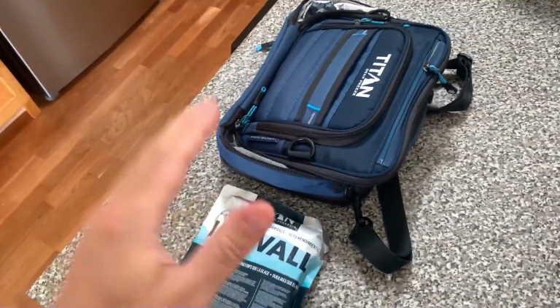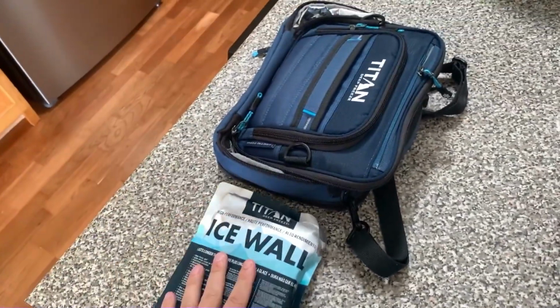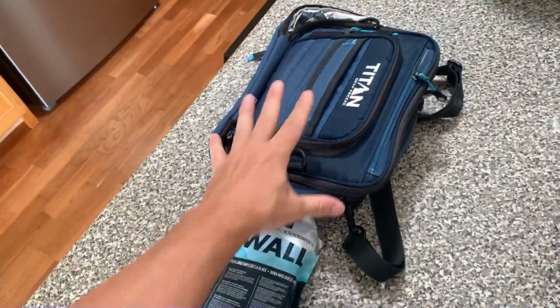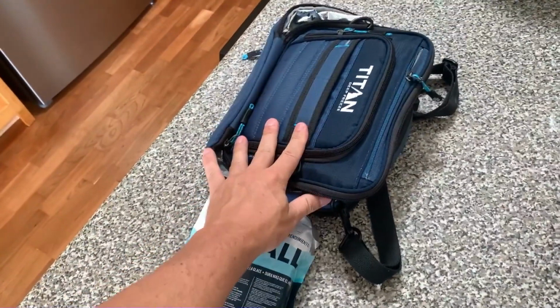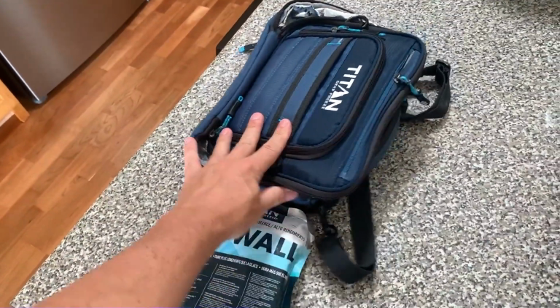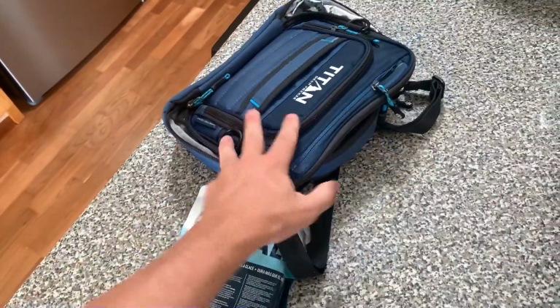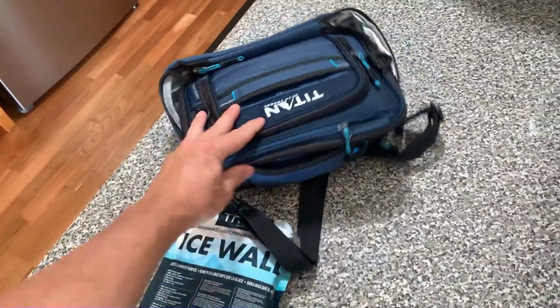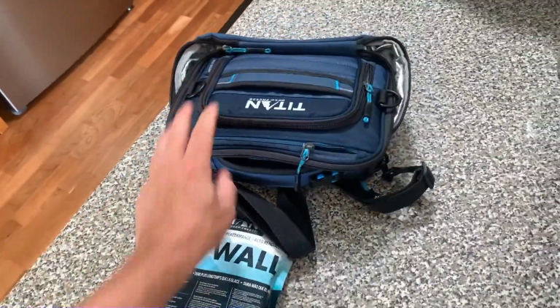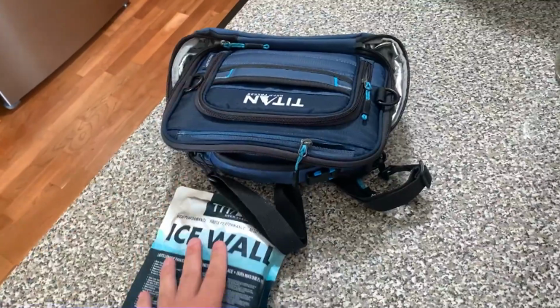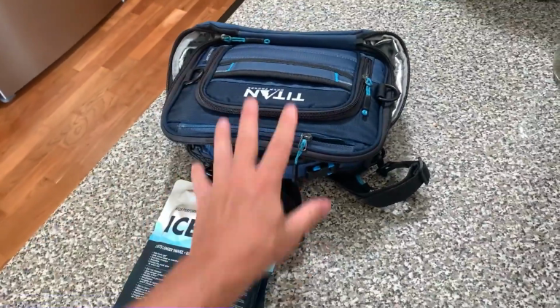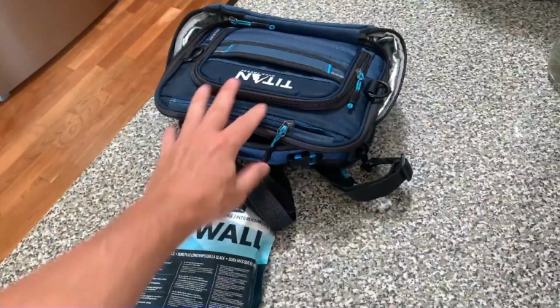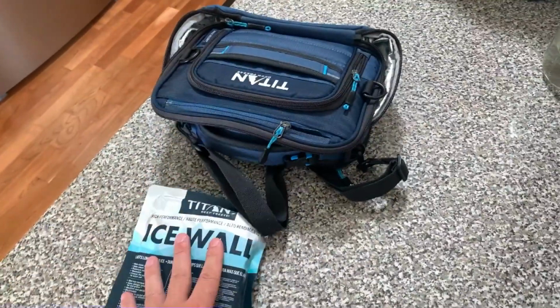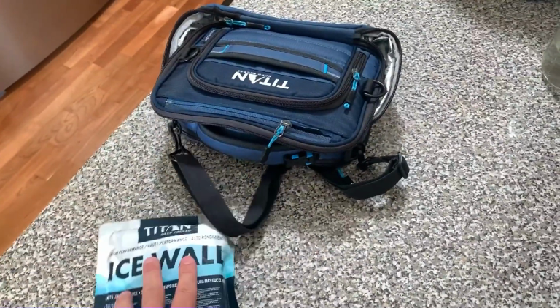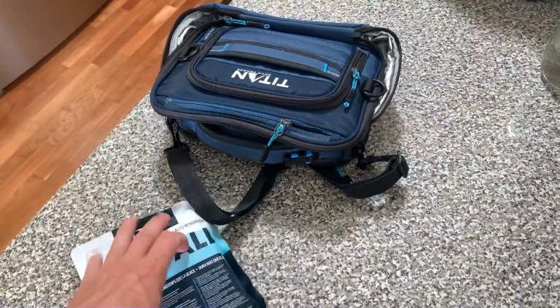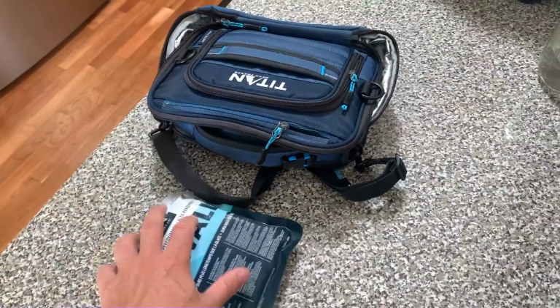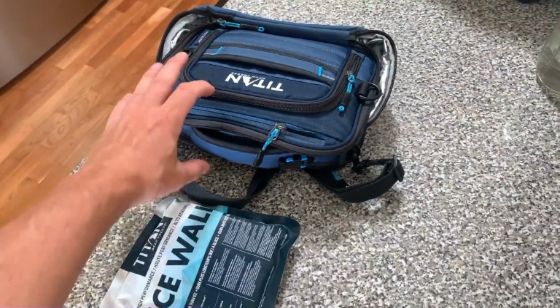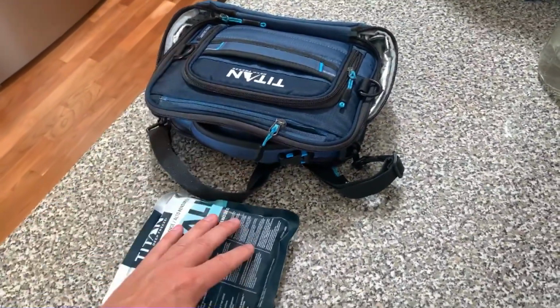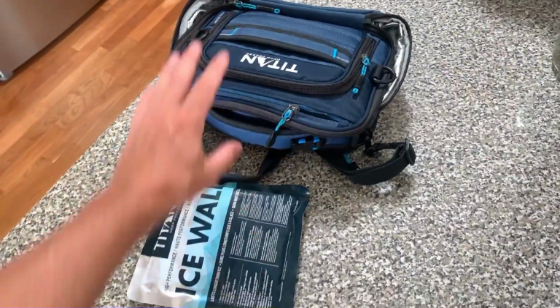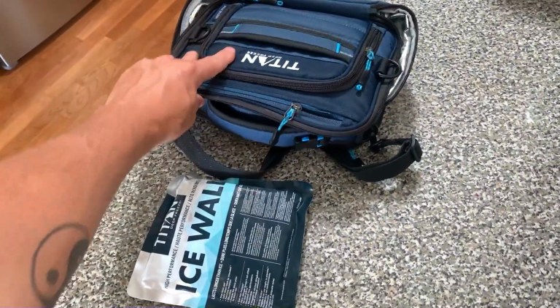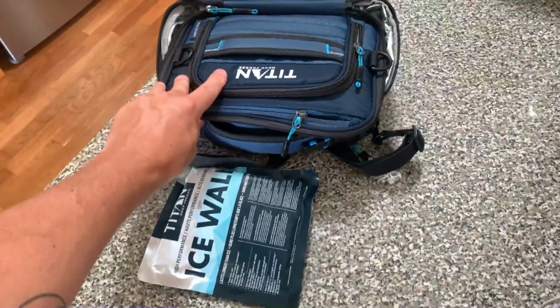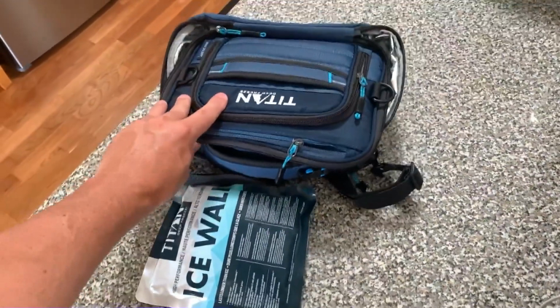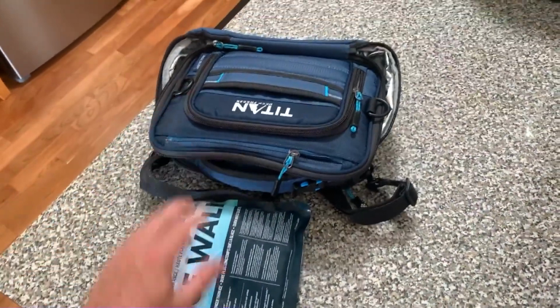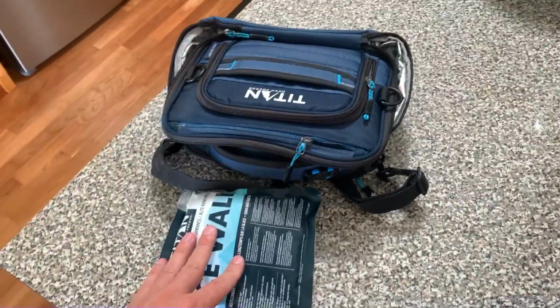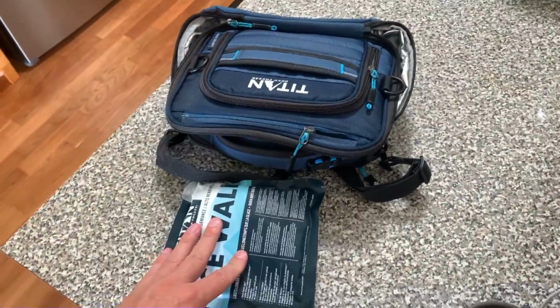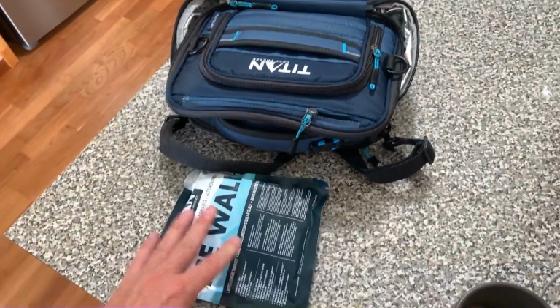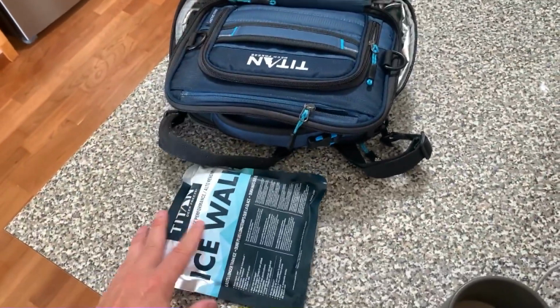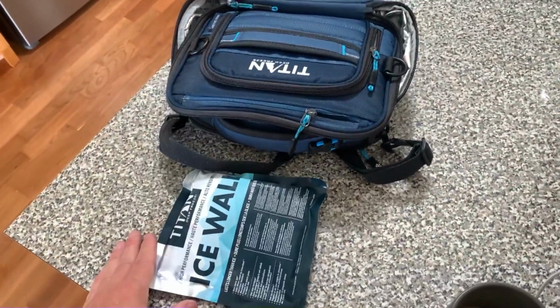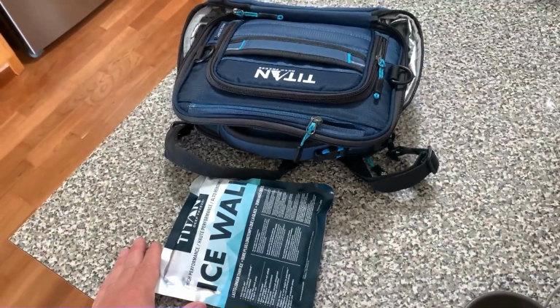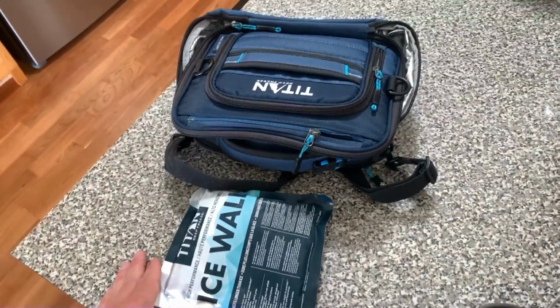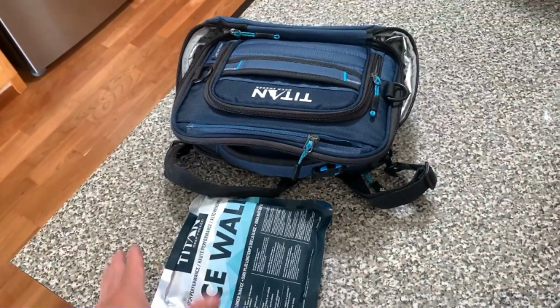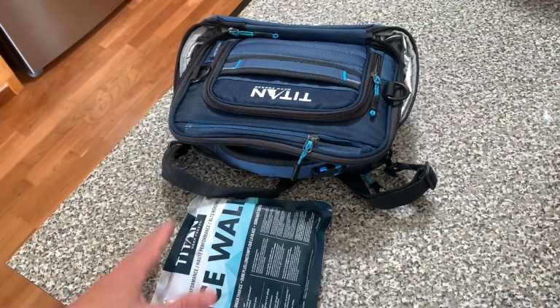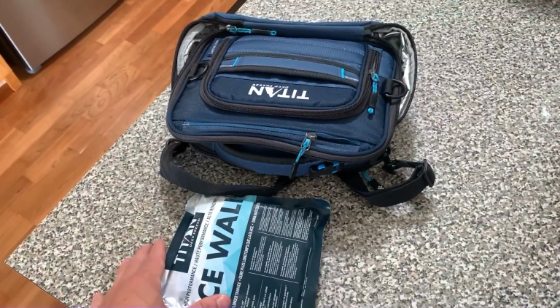I really love this. This has been an awesome addition to our kitchen activities — everything: lunches, backpacking, camping, time at the beach. Because it just works so so well.